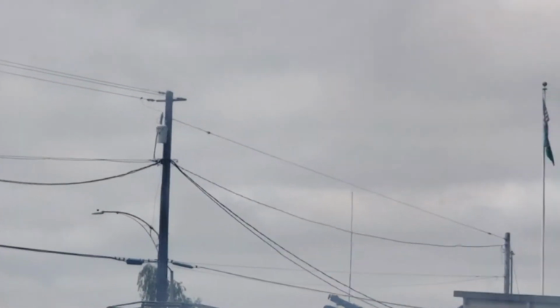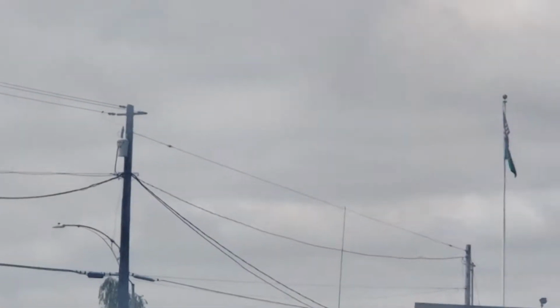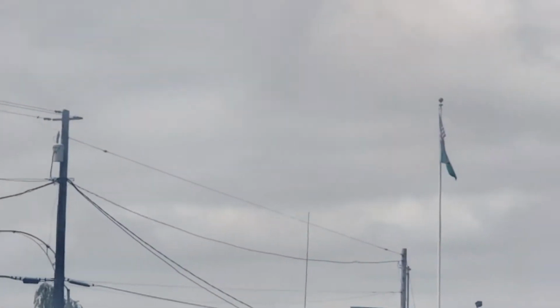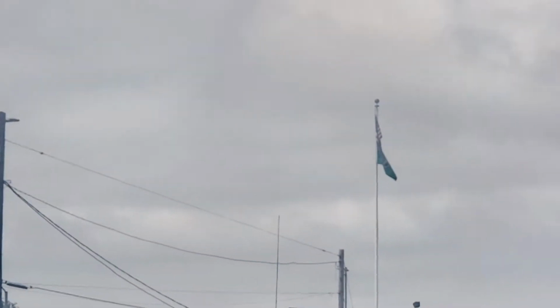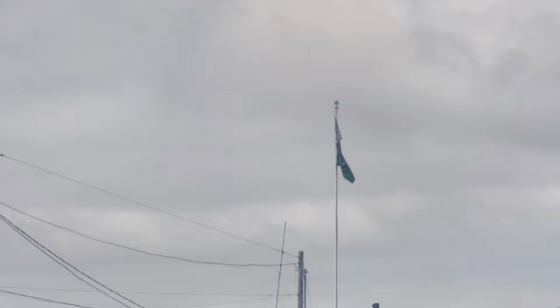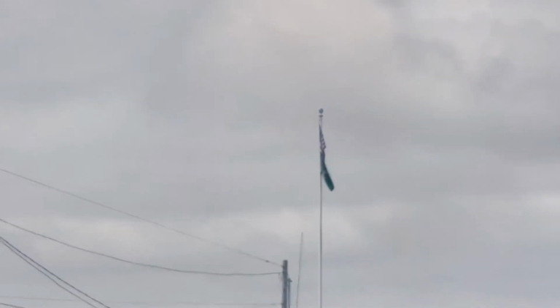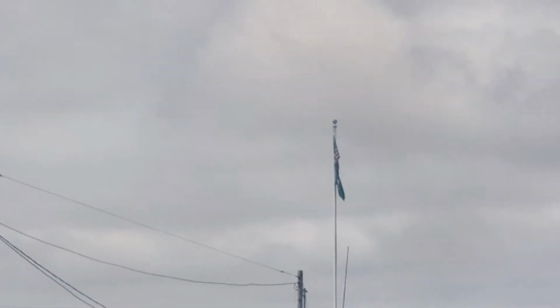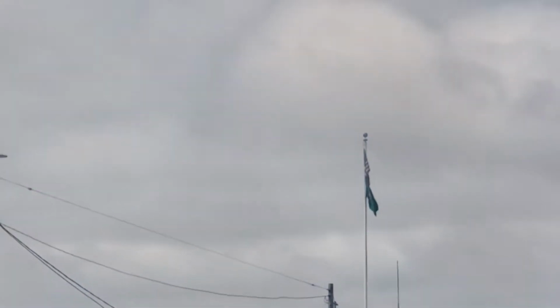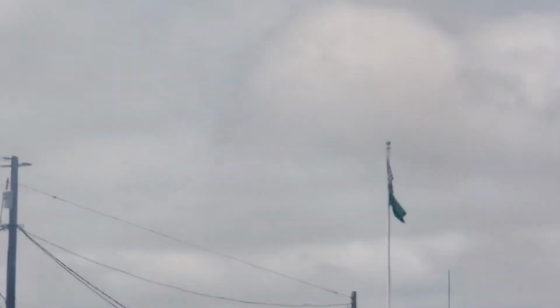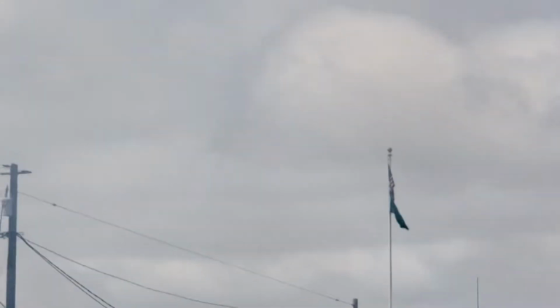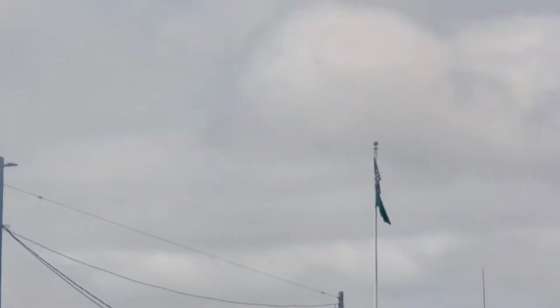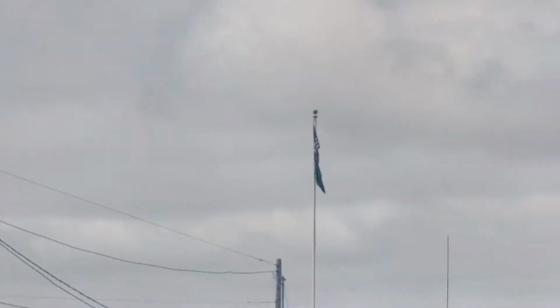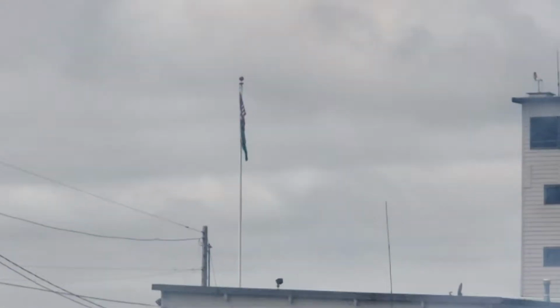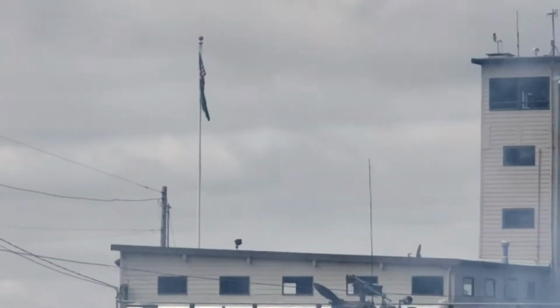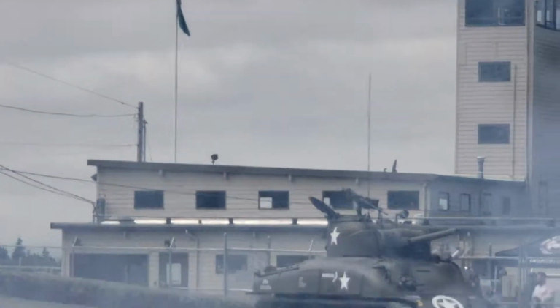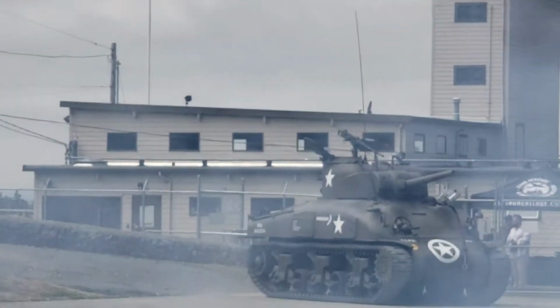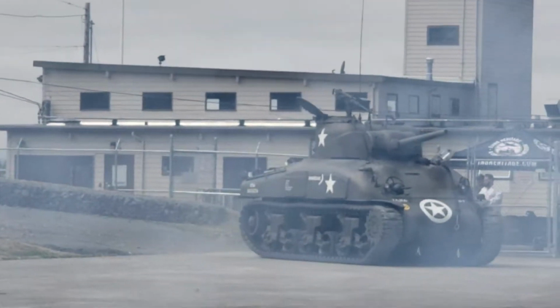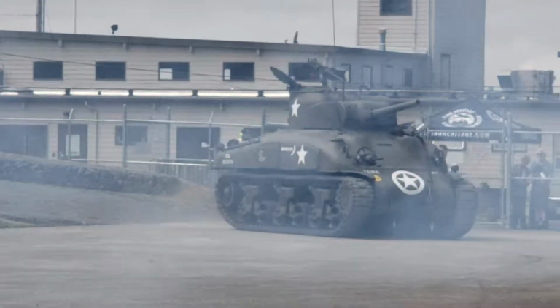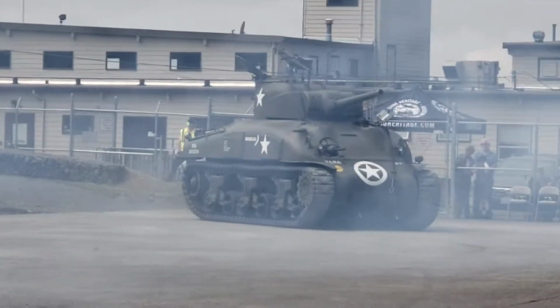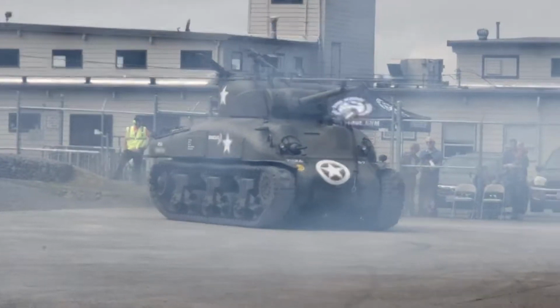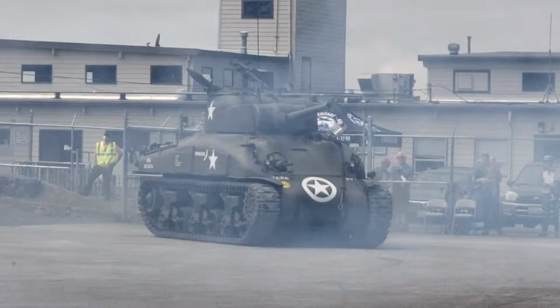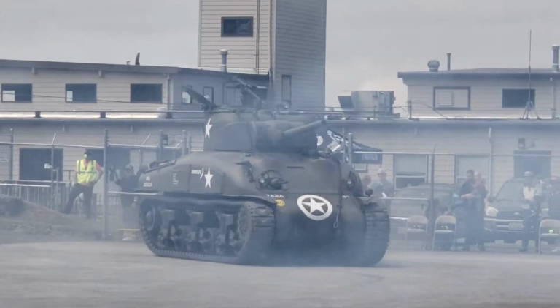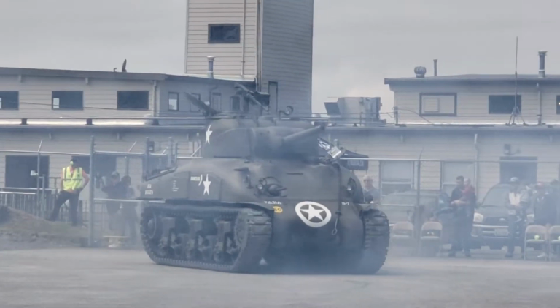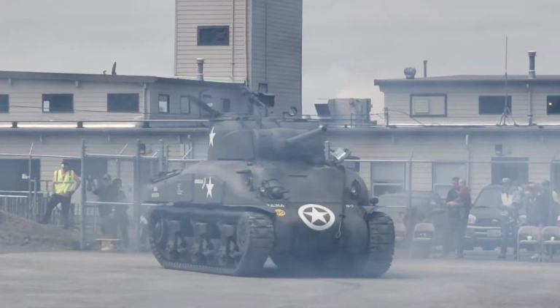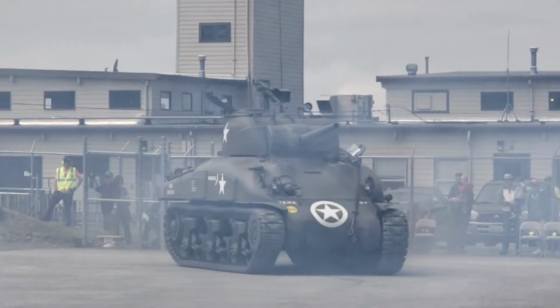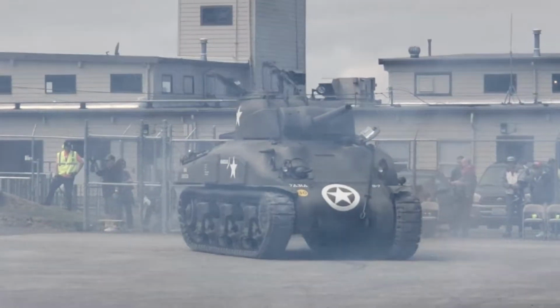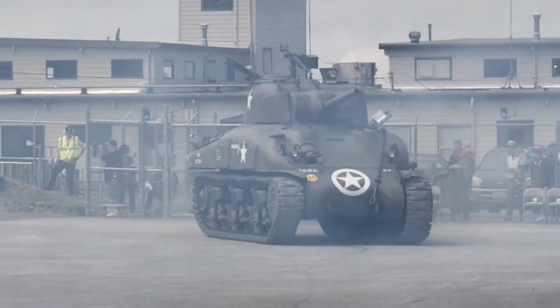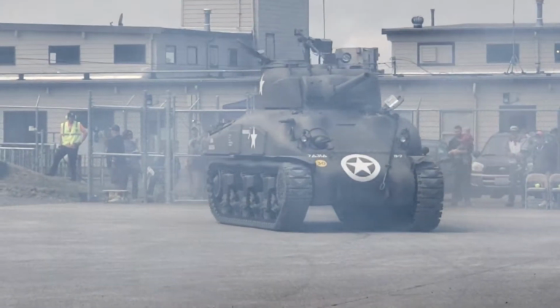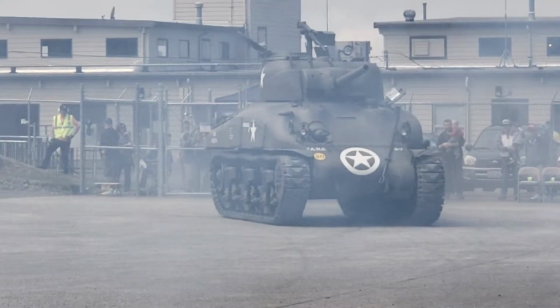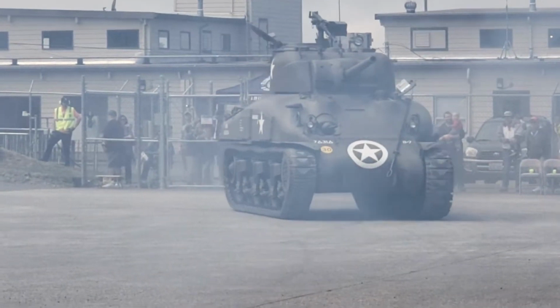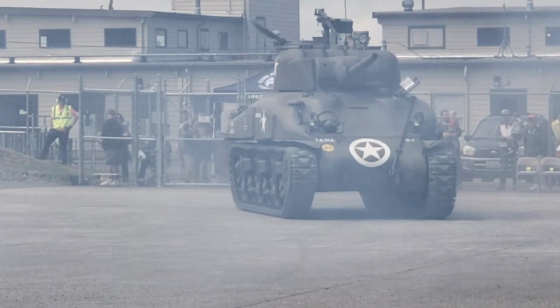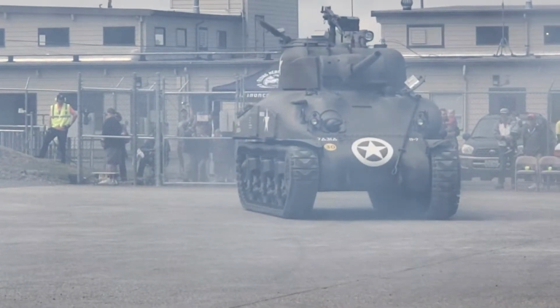In fact, being inside this, it is like being in winter. The Sherman has an air-cooled engine inside. If you stand in one of the hatches, you feel like you're in a downdraft all the time.